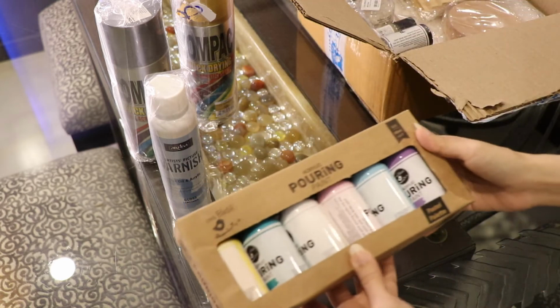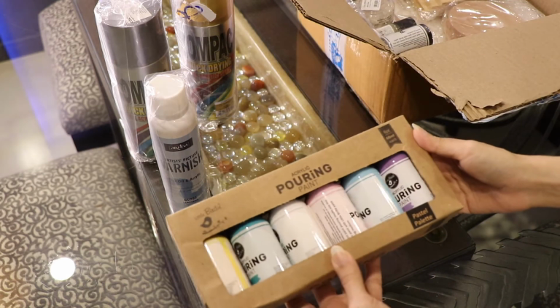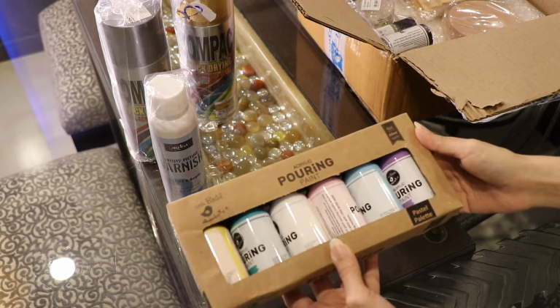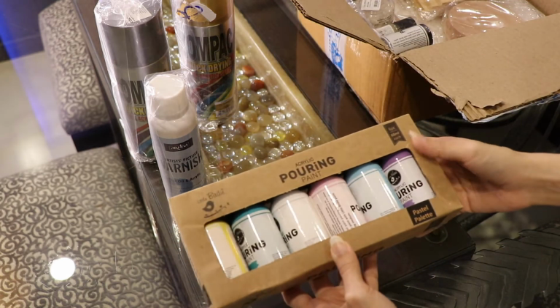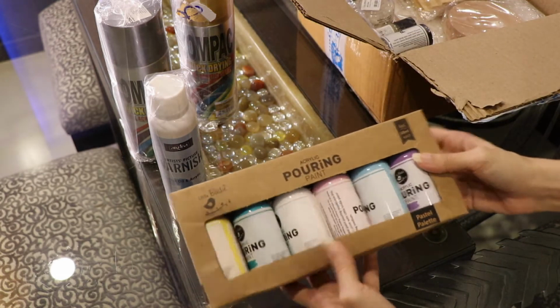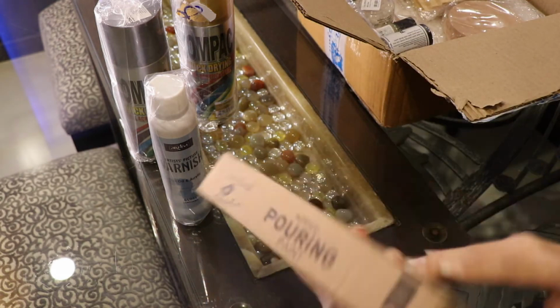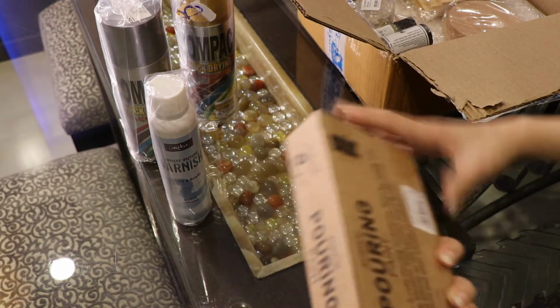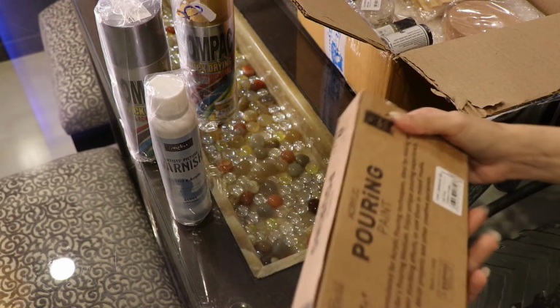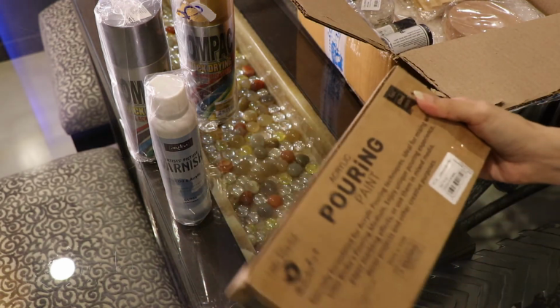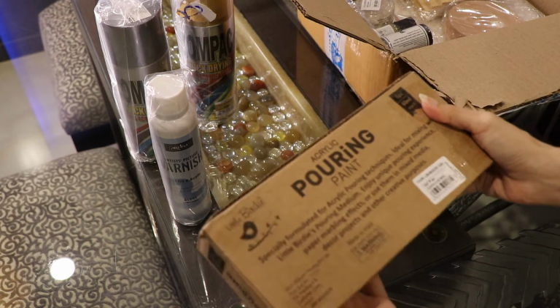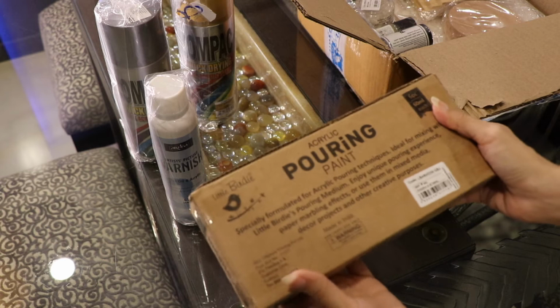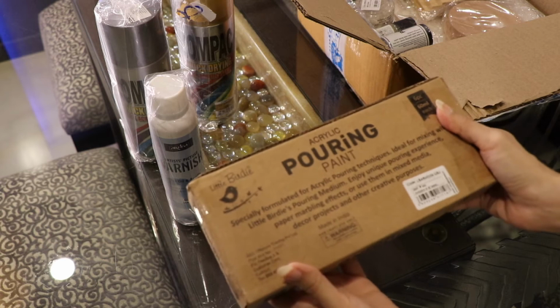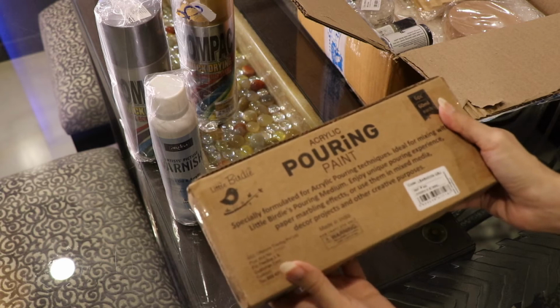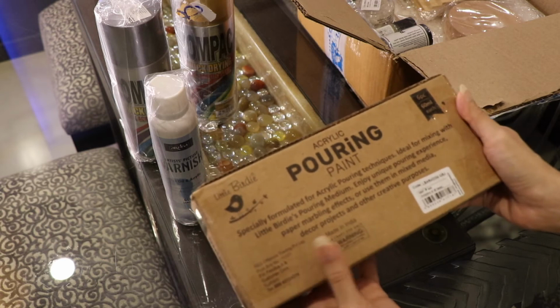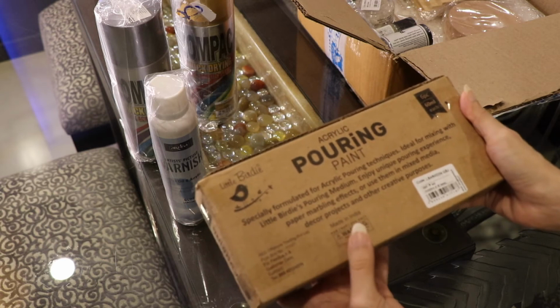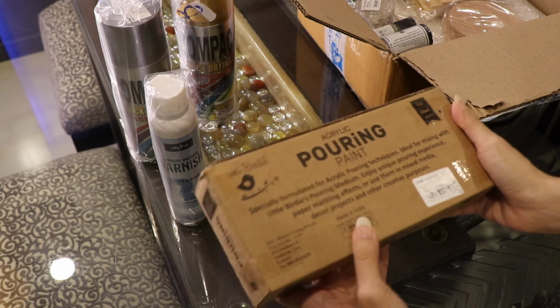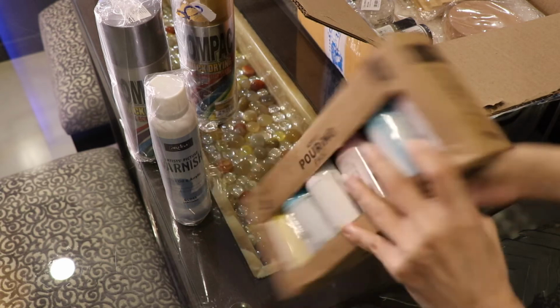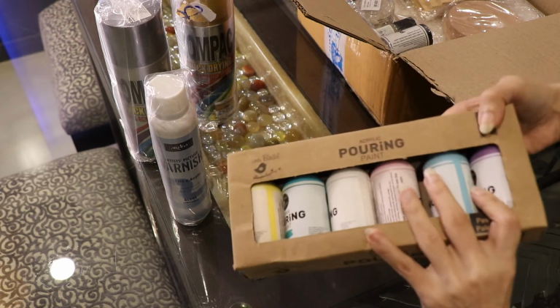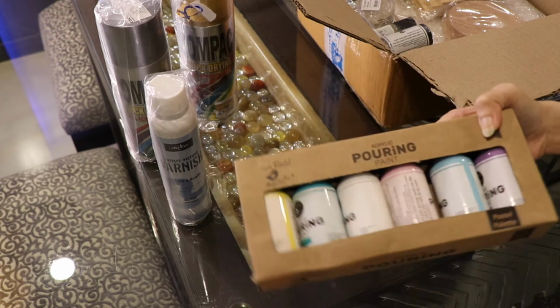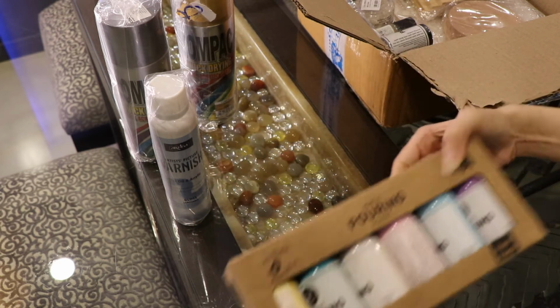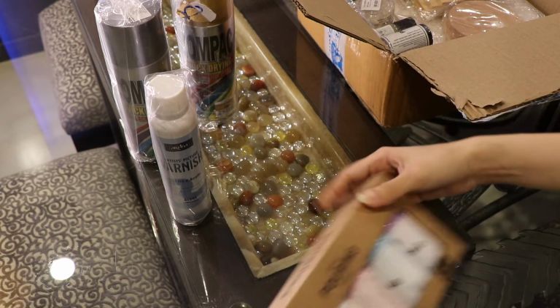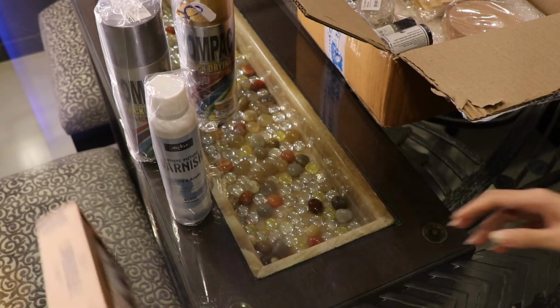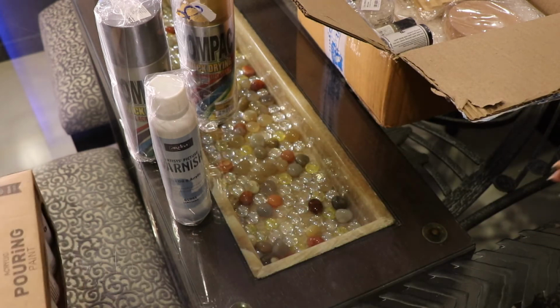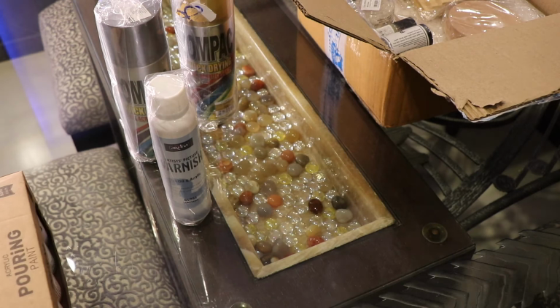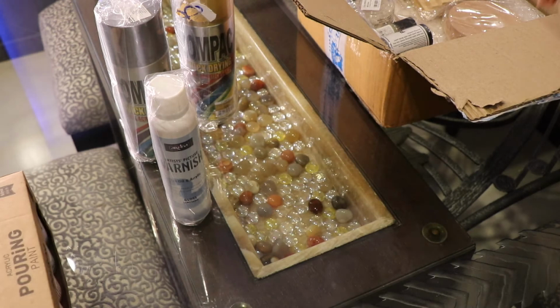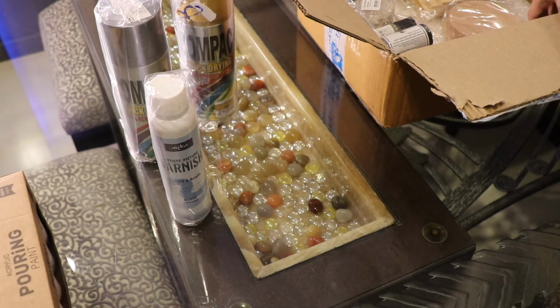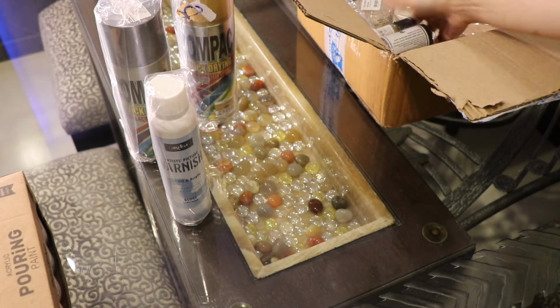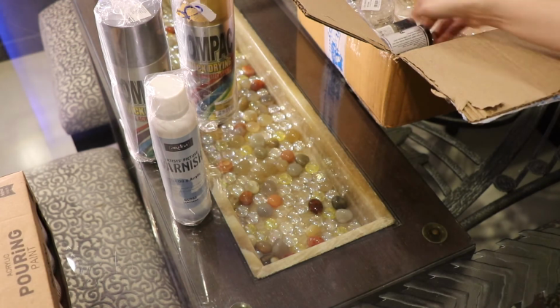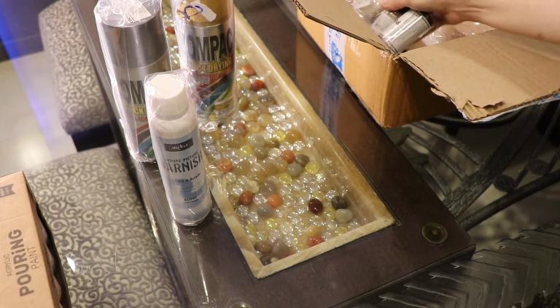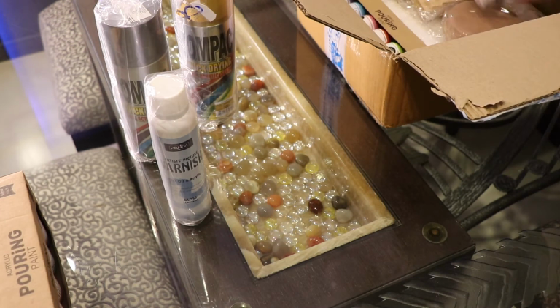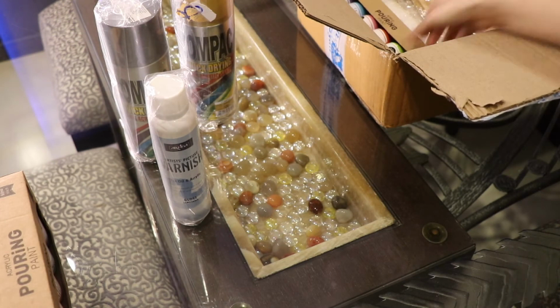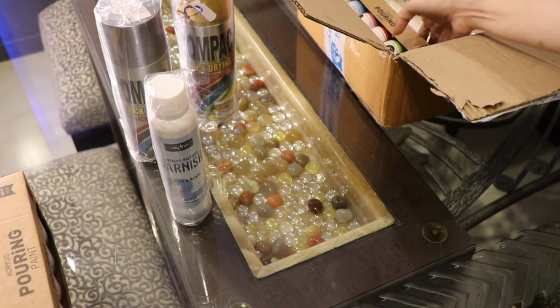These are pouring paints in pastel shades, and then I've also got pouring paints in bright colors. These pouring paints are from a brand called Little Birdie.